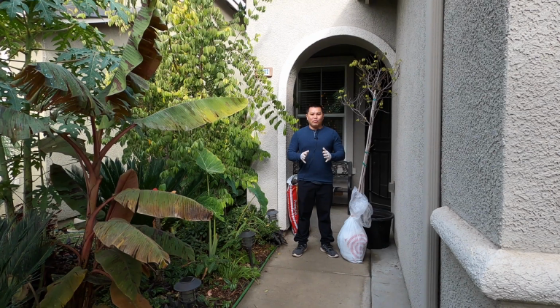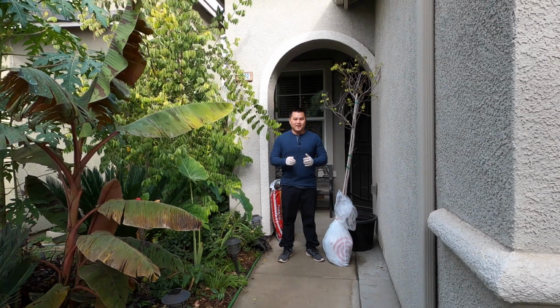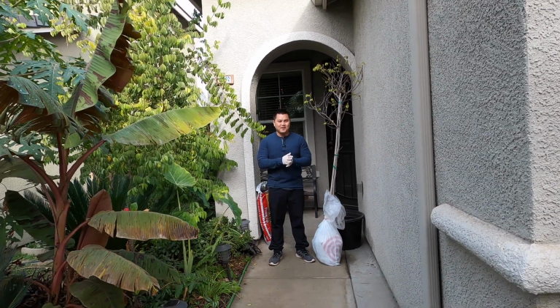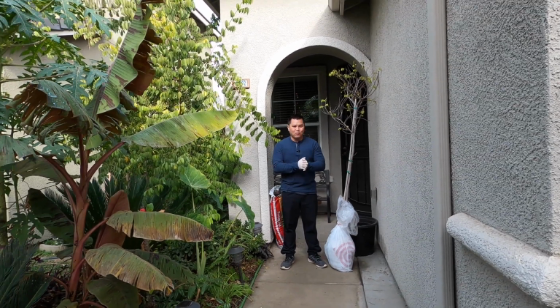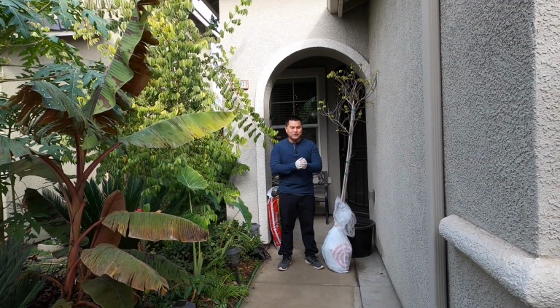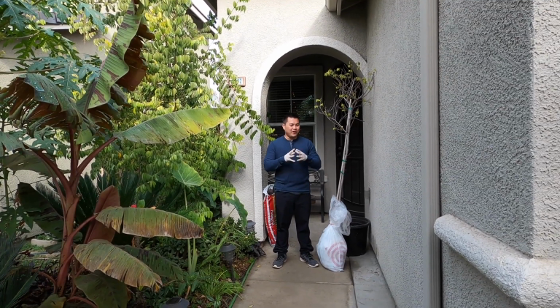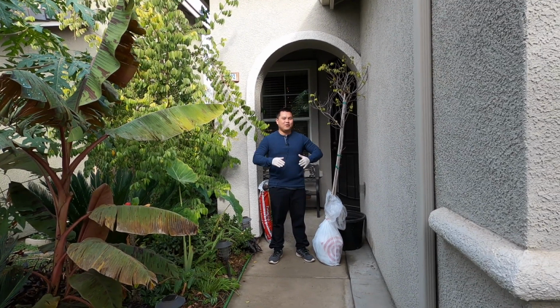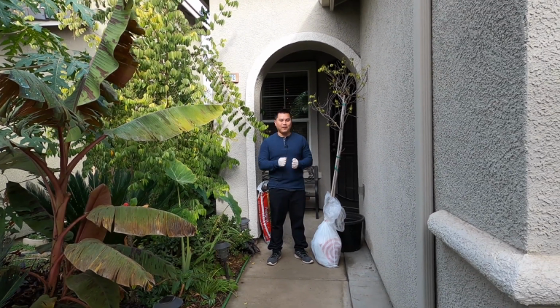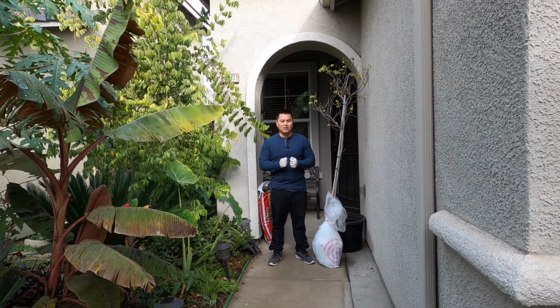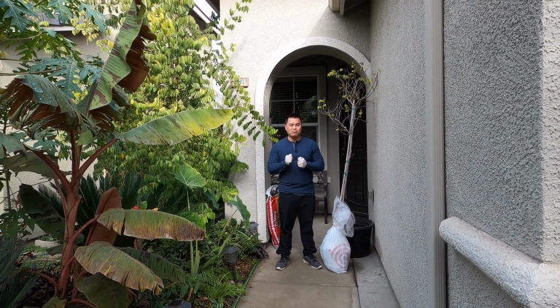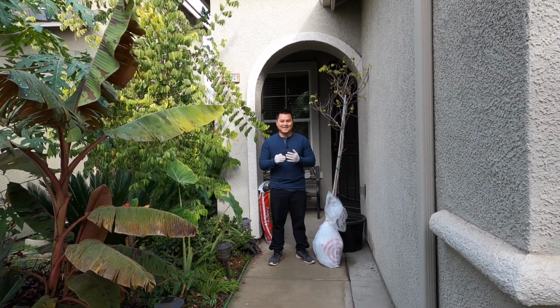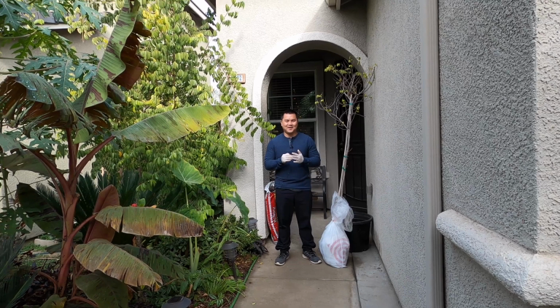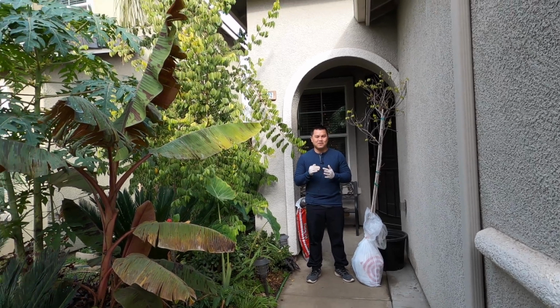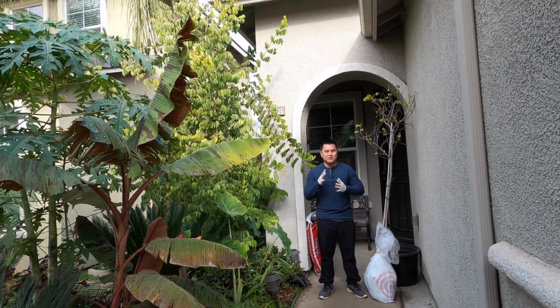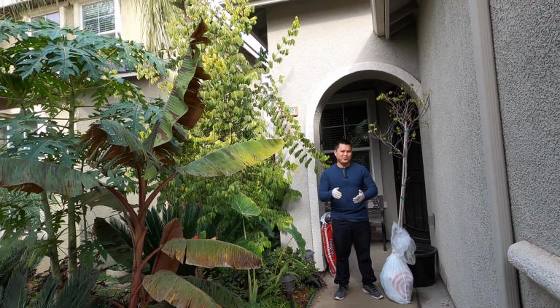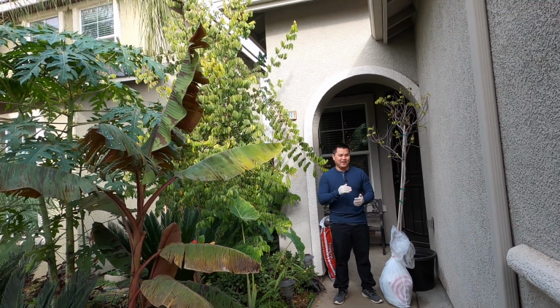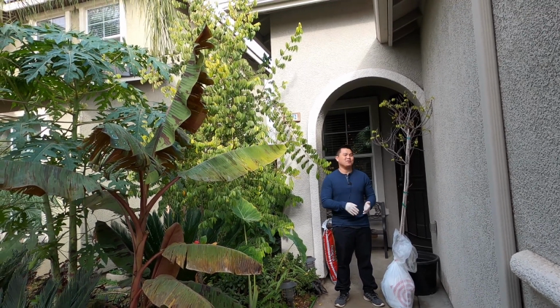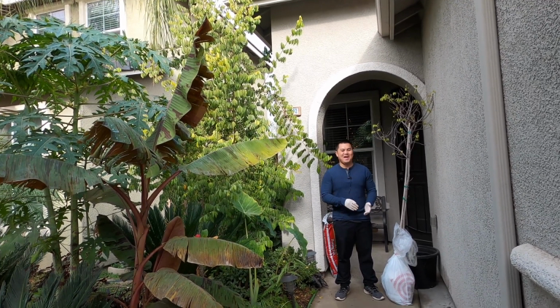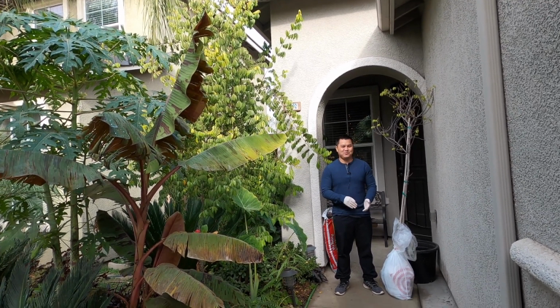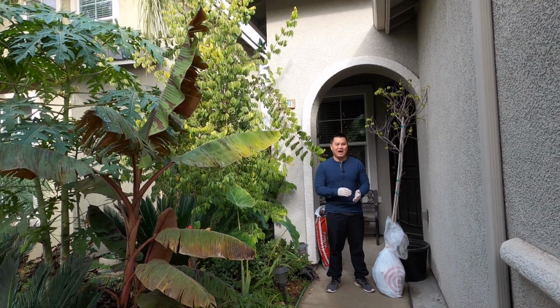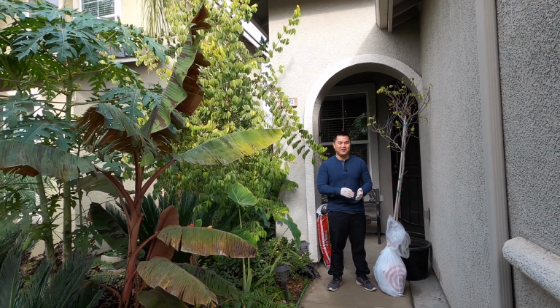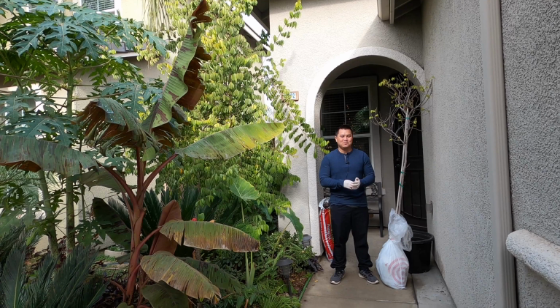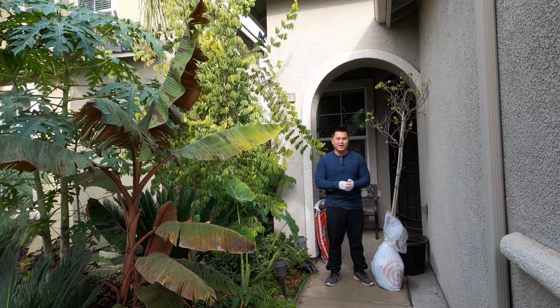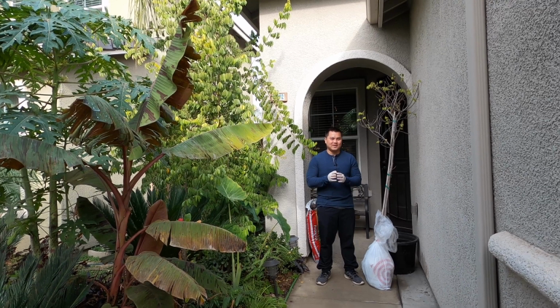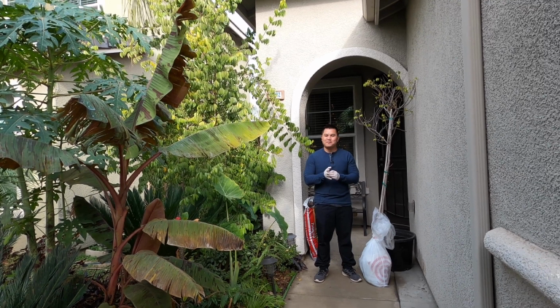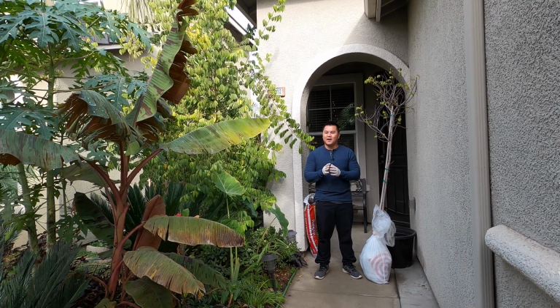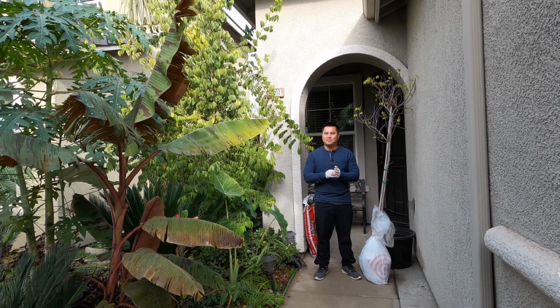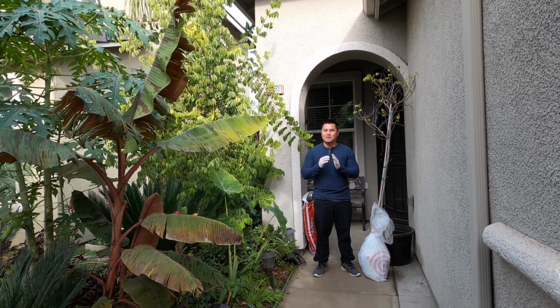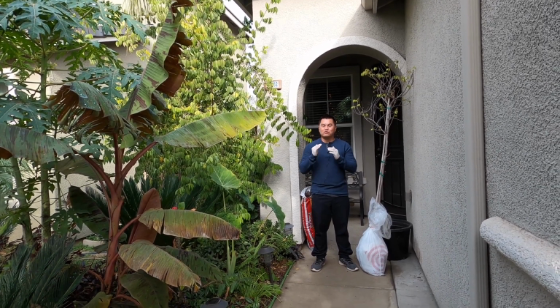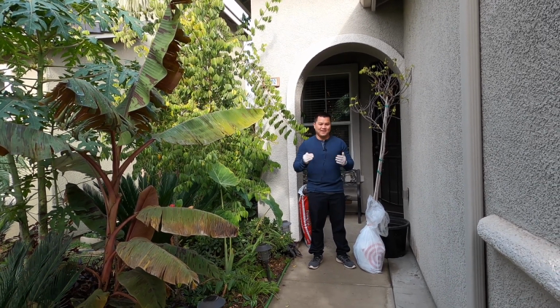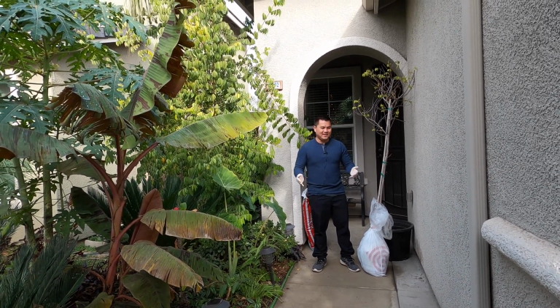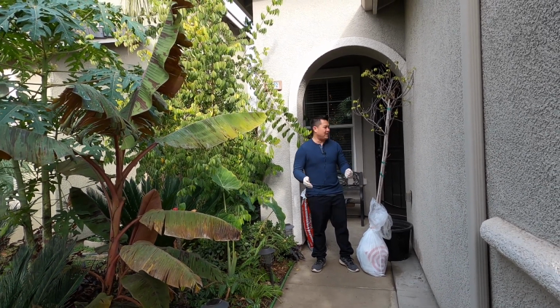Good morning. I wanted to do a quick video on the process of nurturing a tropical tree back to health, and hopefully thriving in the Central Valley.